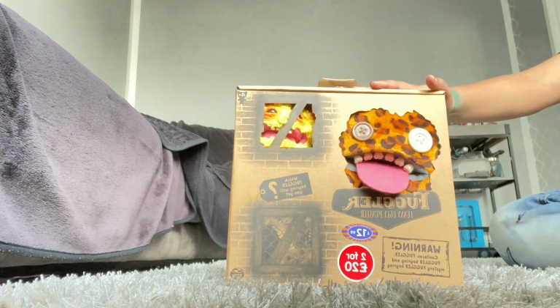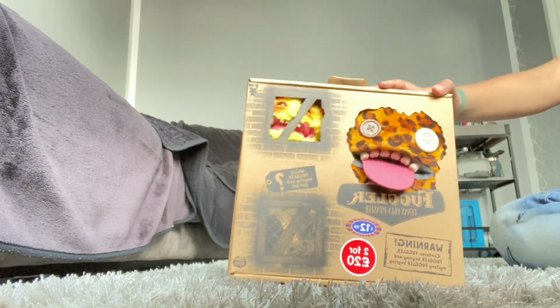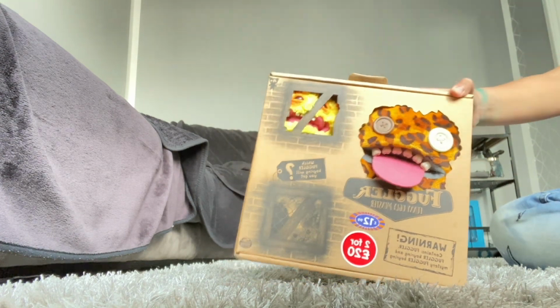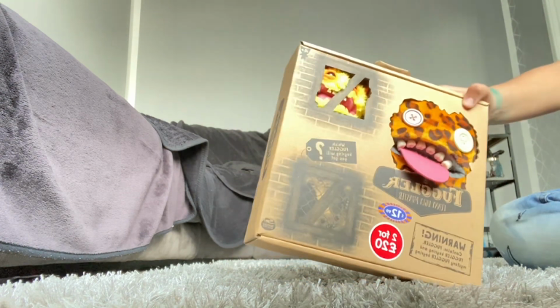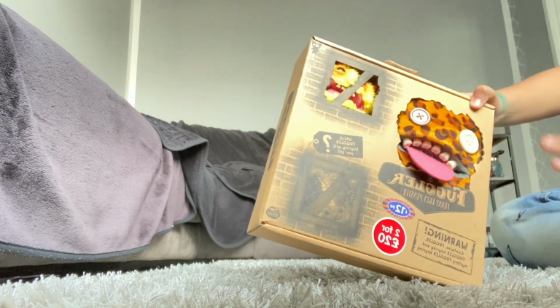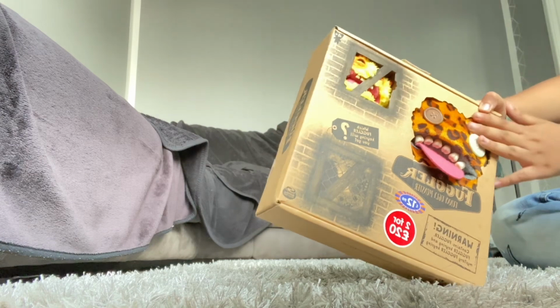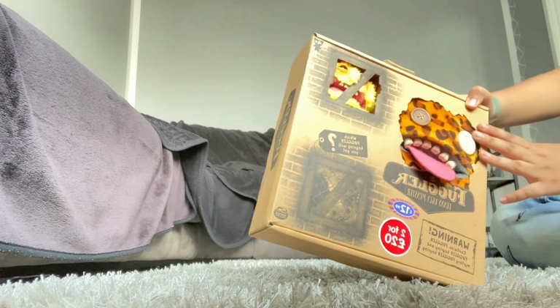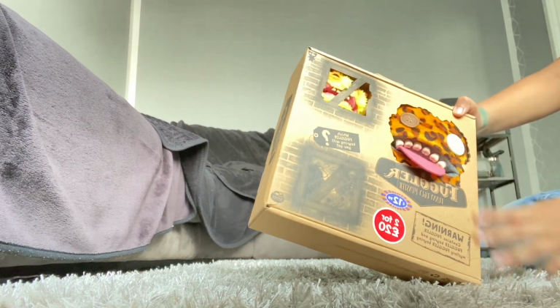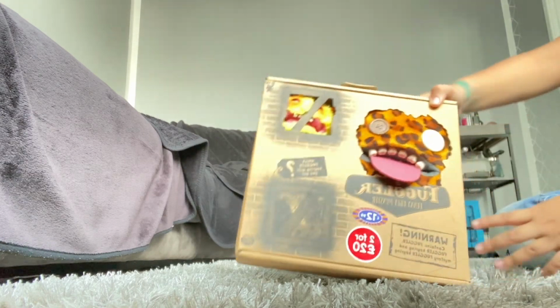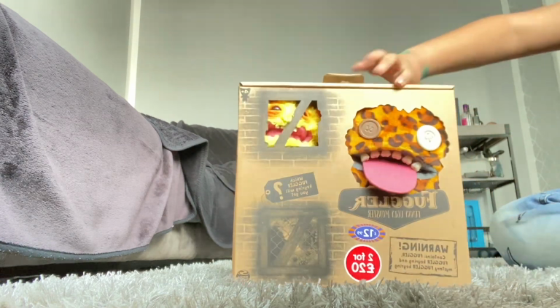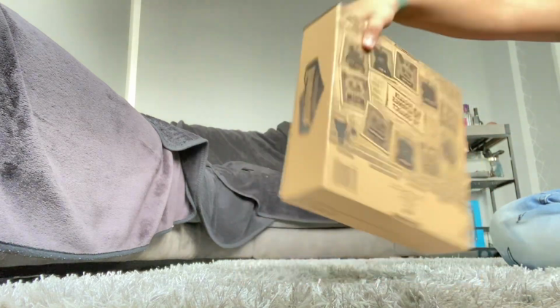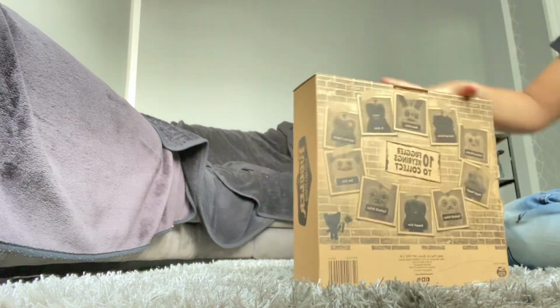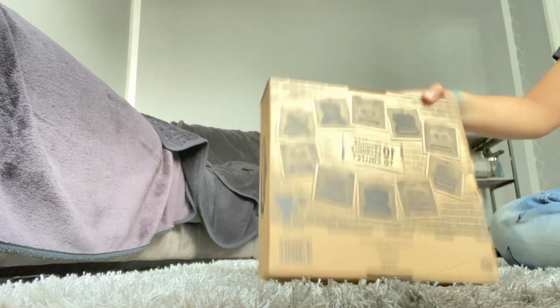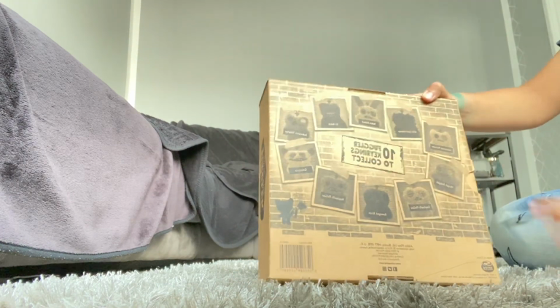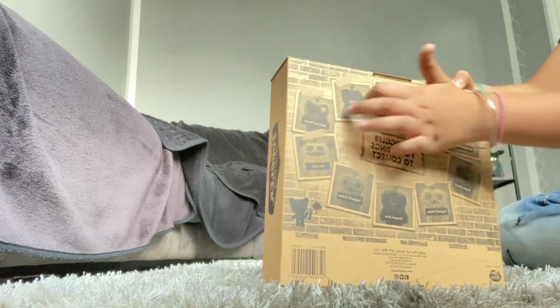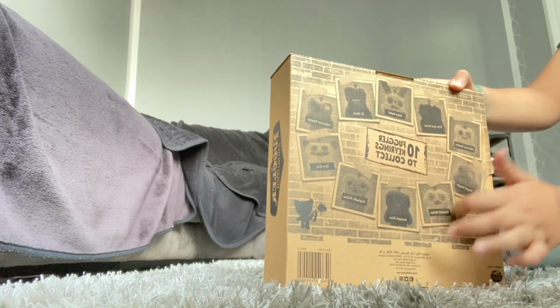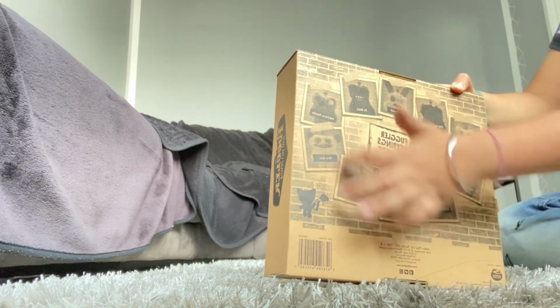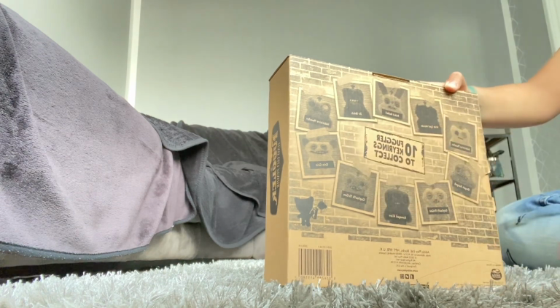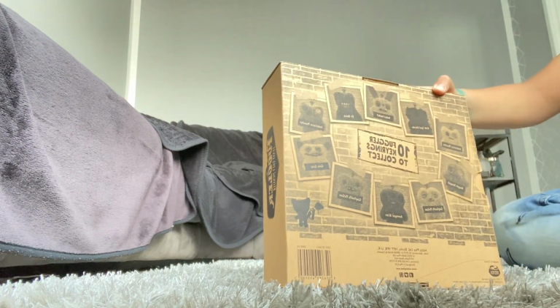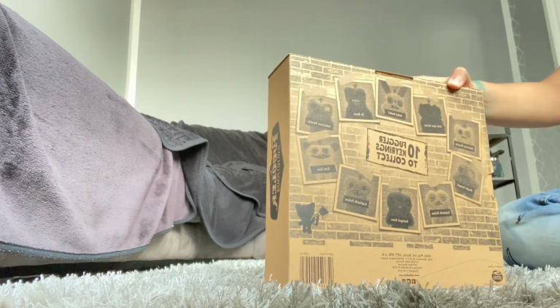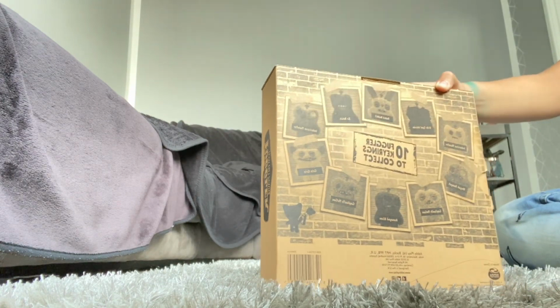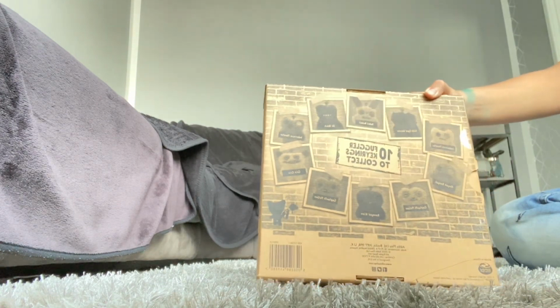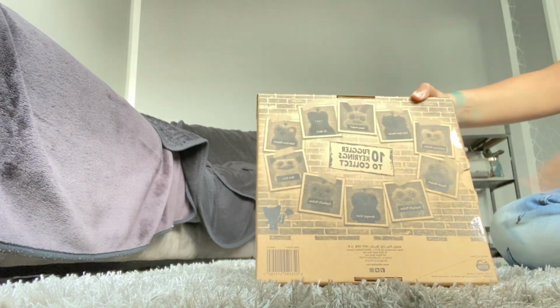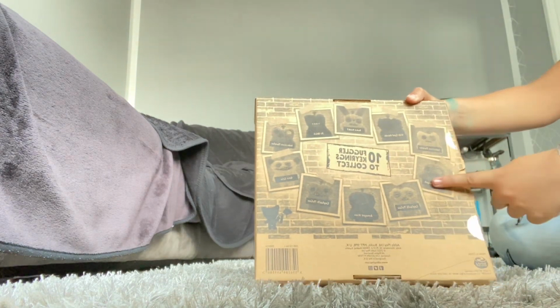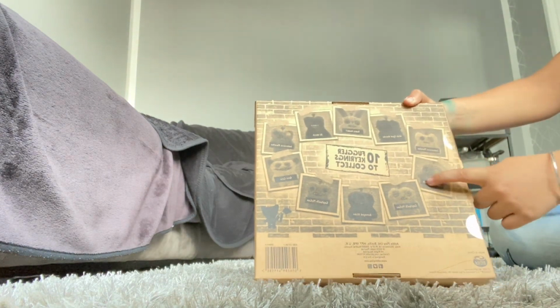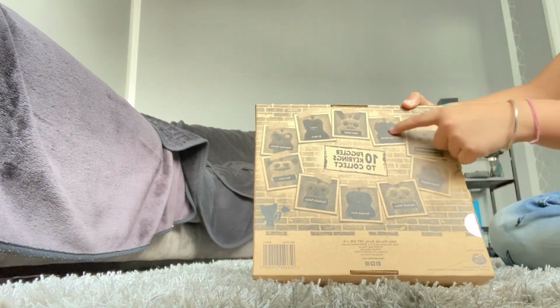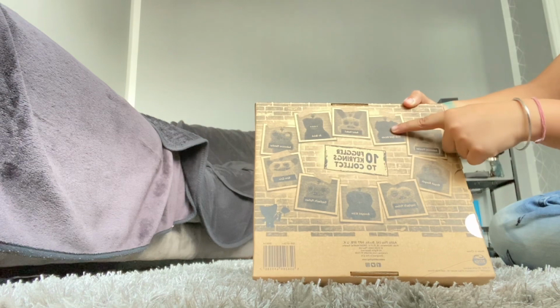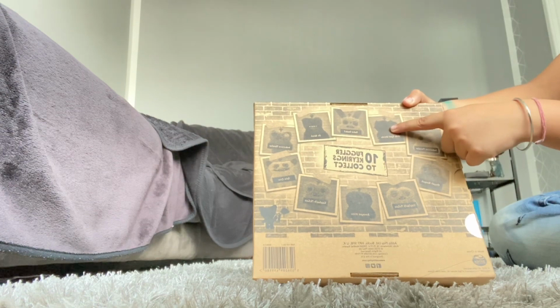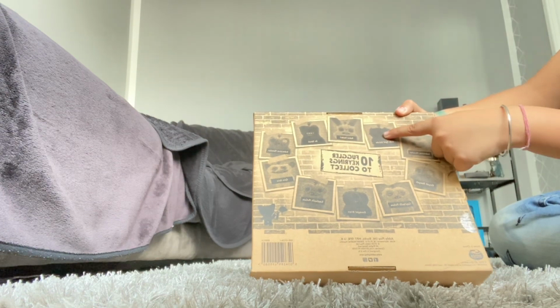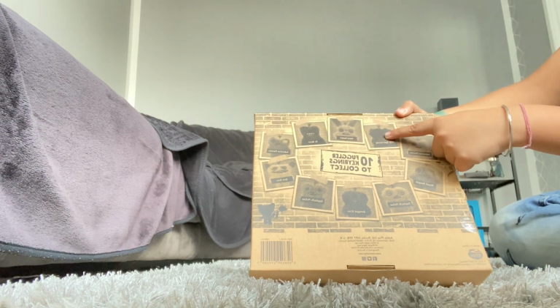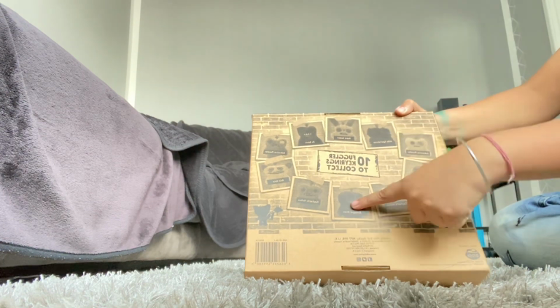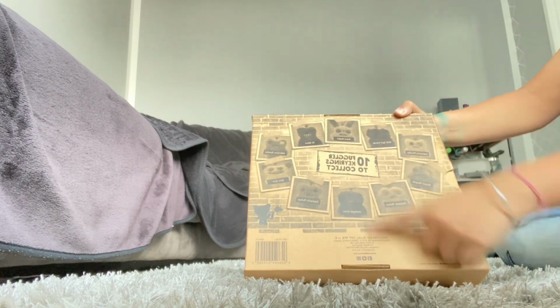On the back it shows all the keyrings you can possibly get. I'm hoping to get the ooga booga, the wide eye window, or the annoyed alien.